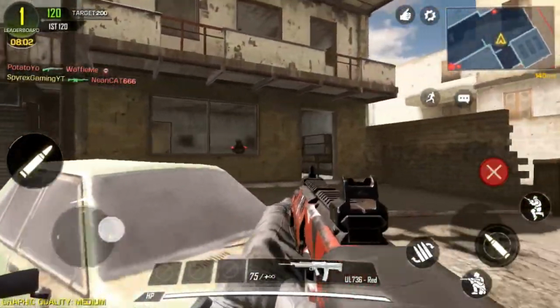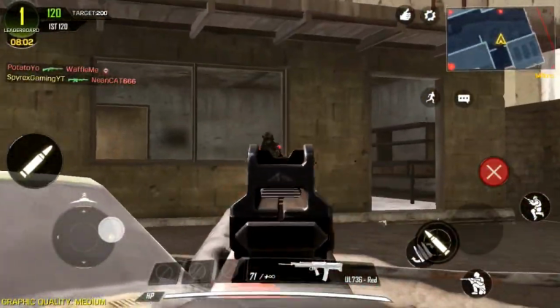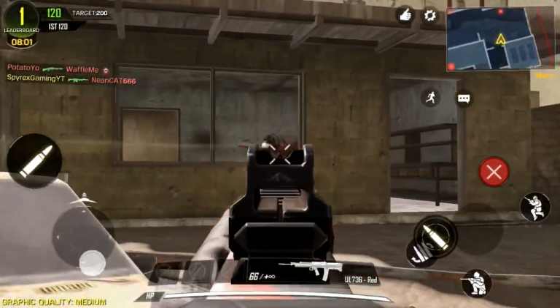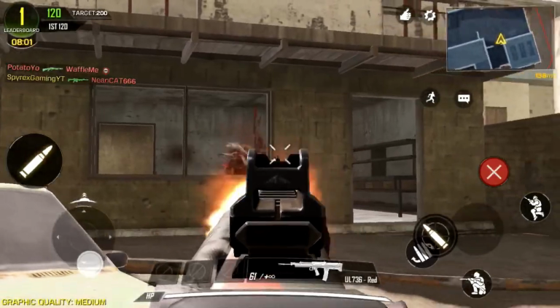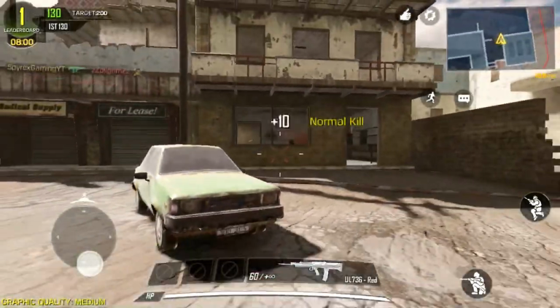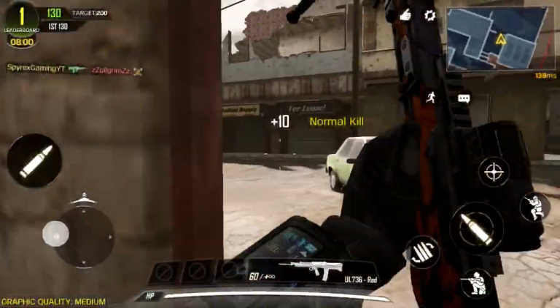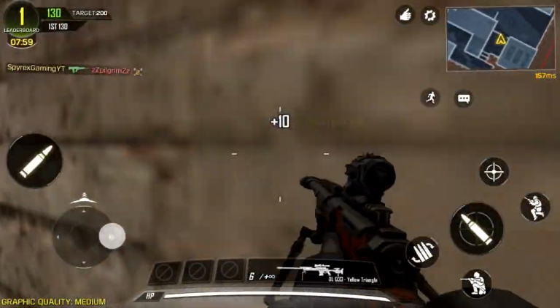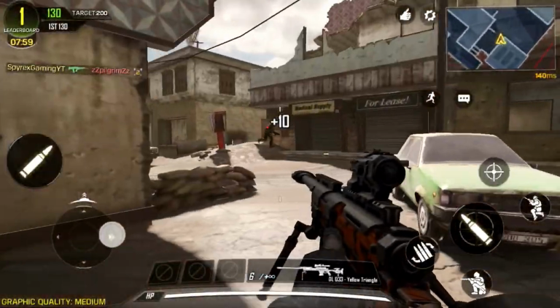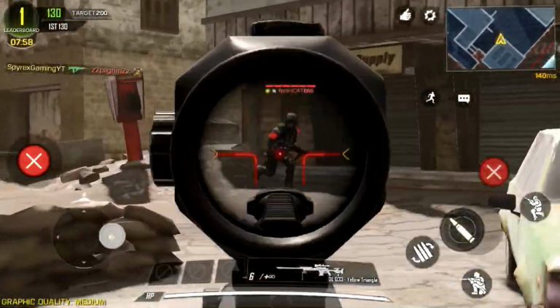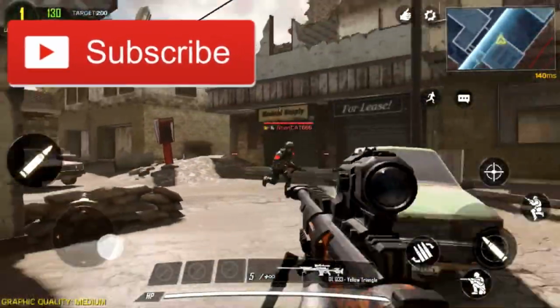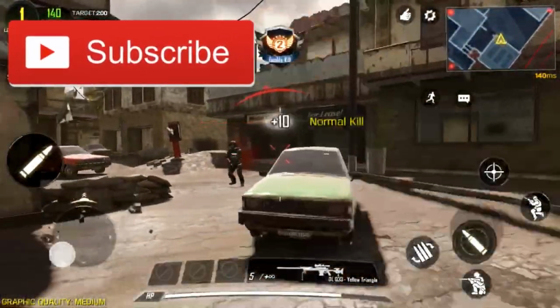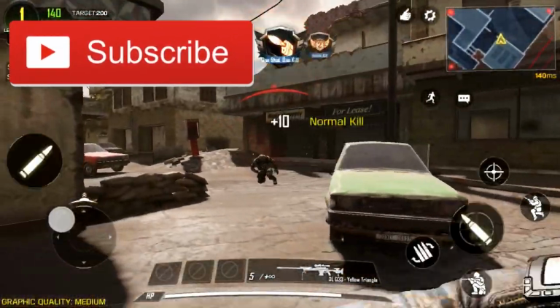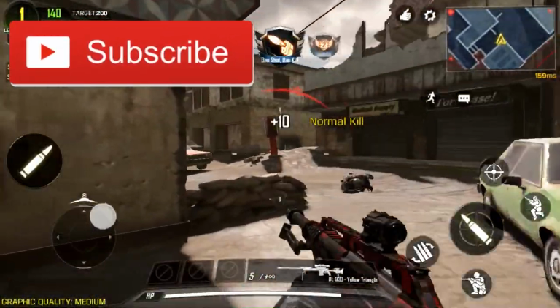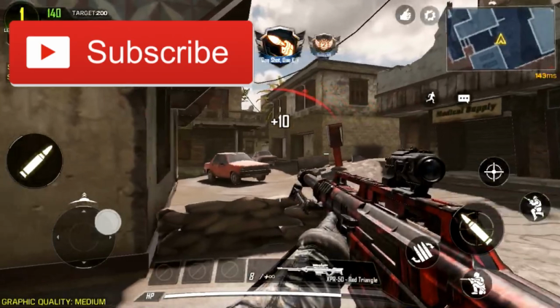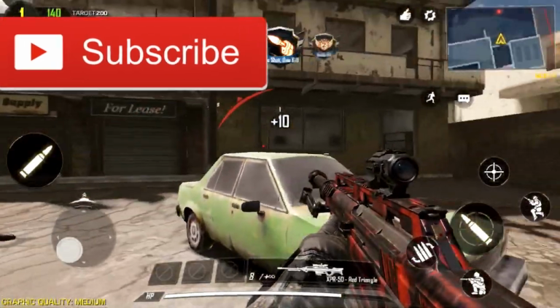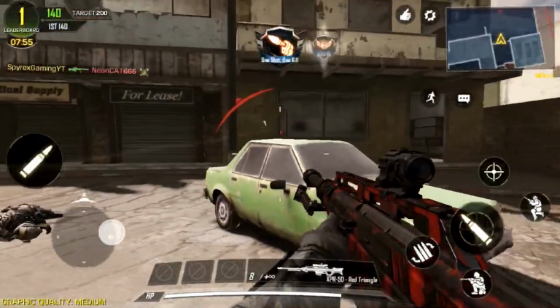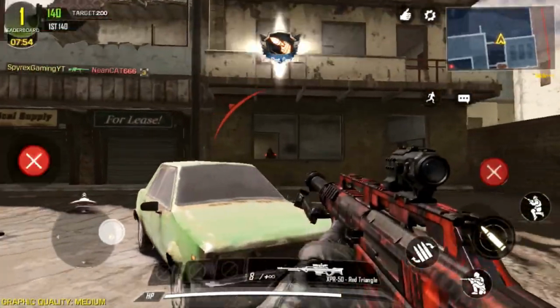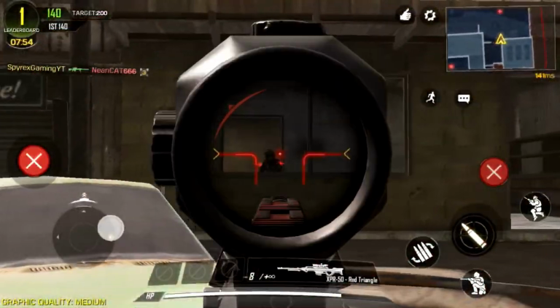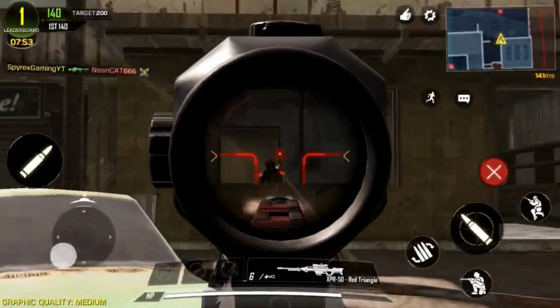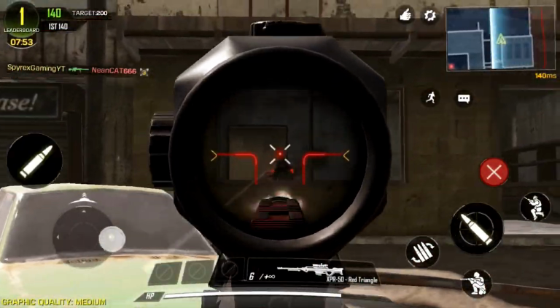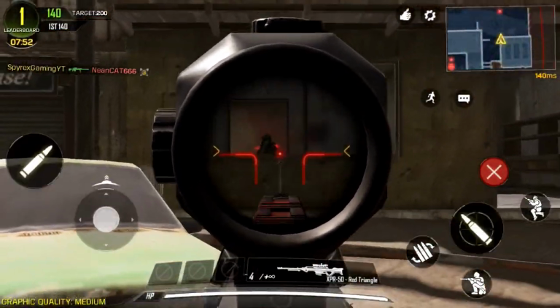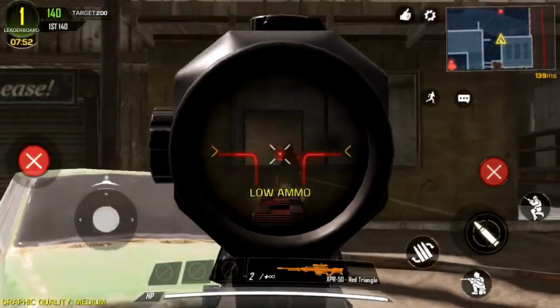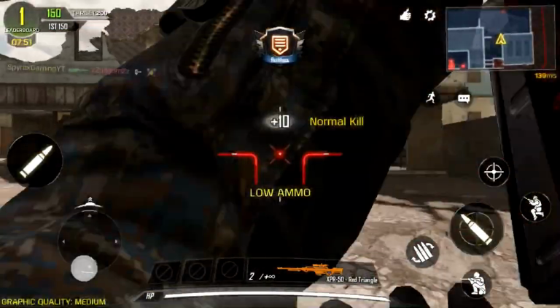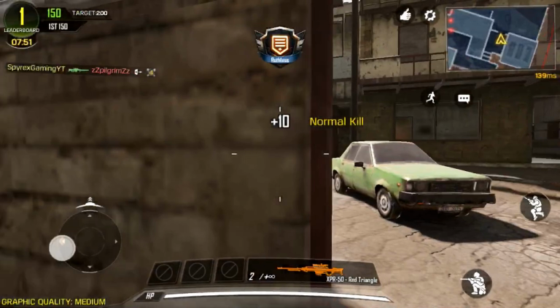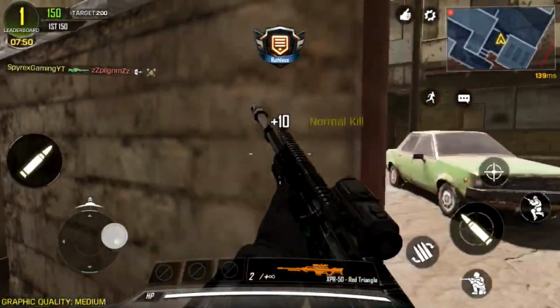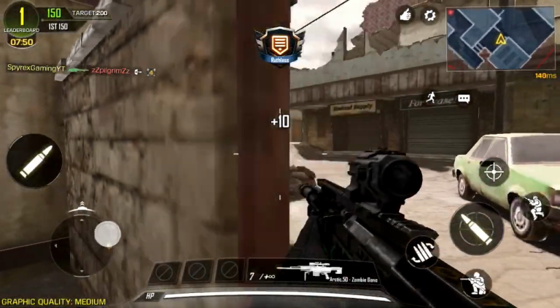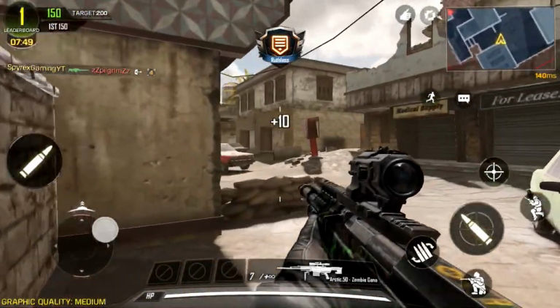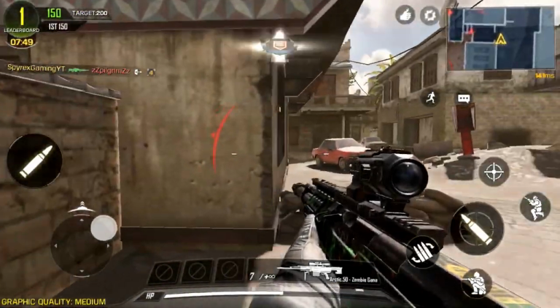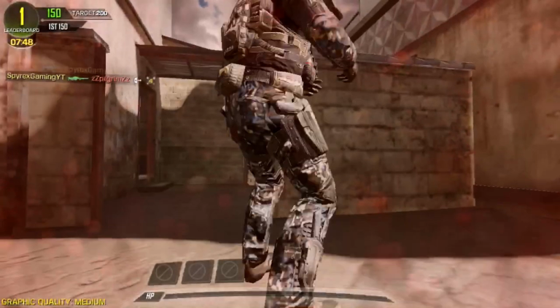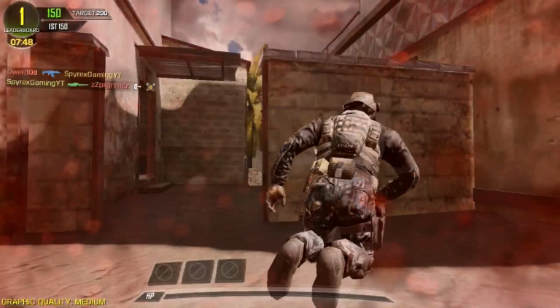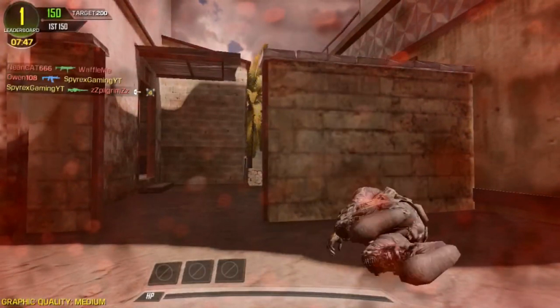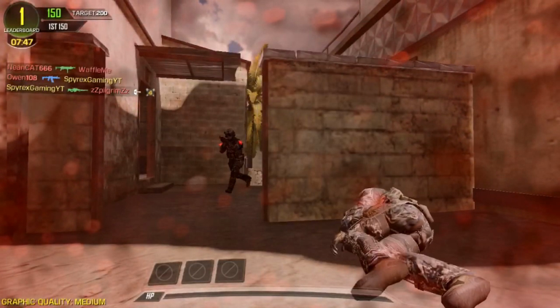Here we go — we've got the UL 736 now. We got a sniper and bam, straight away the guy is dead. Another guy right there. This is a different kind of sniper — a fast one.